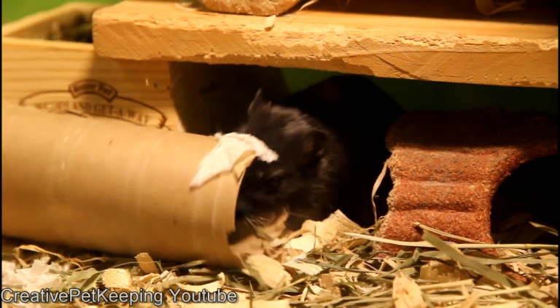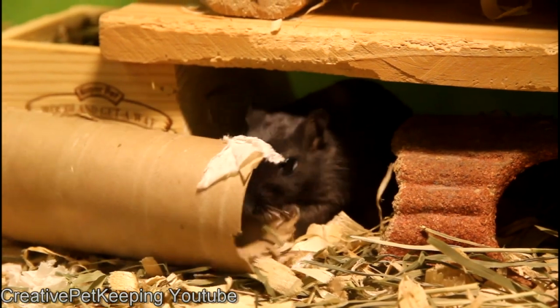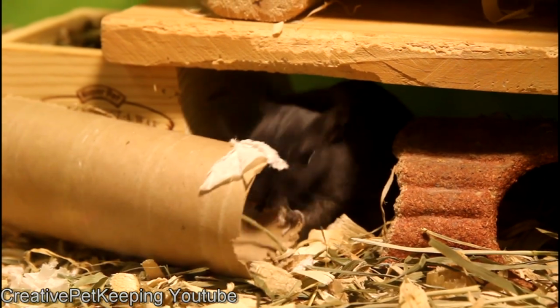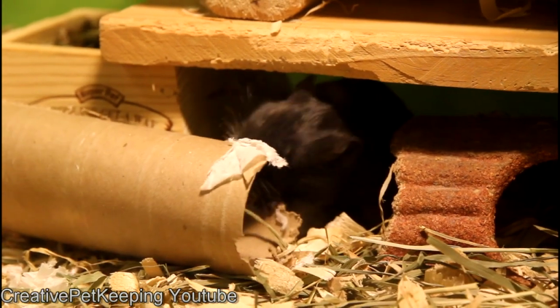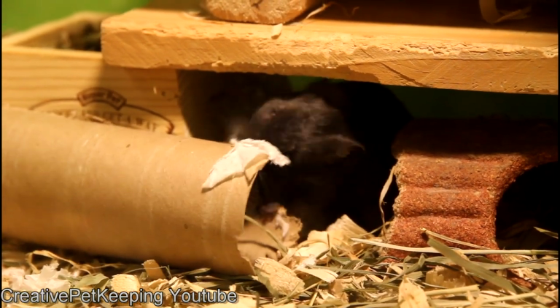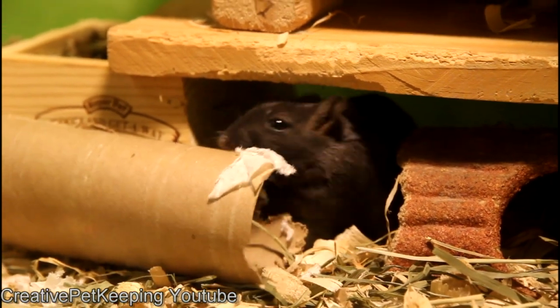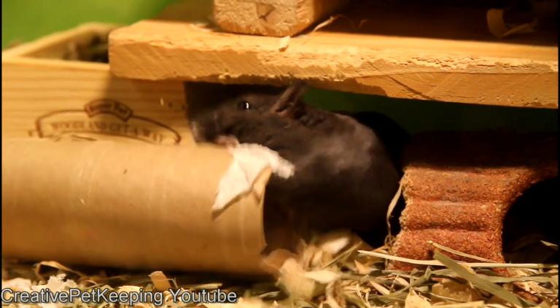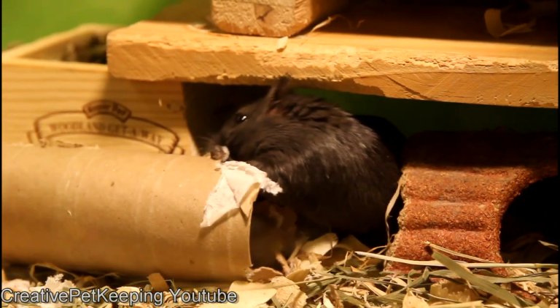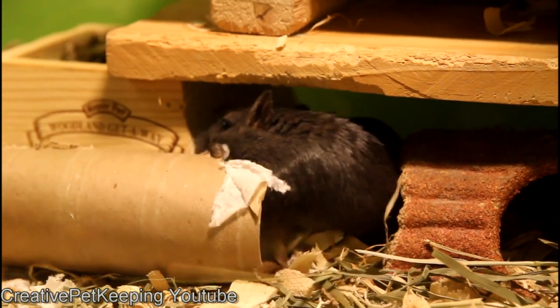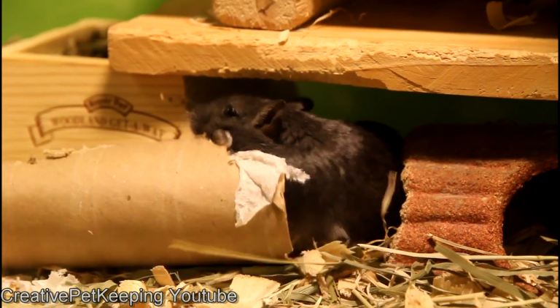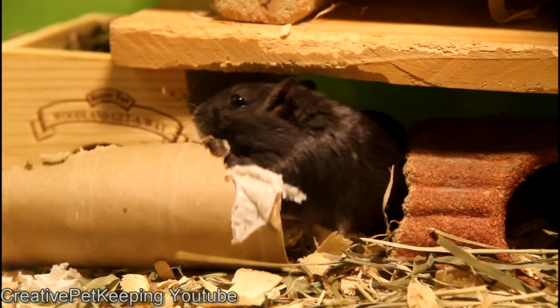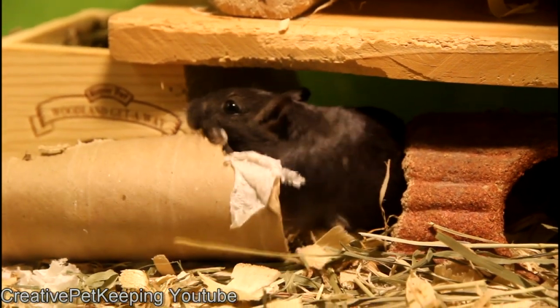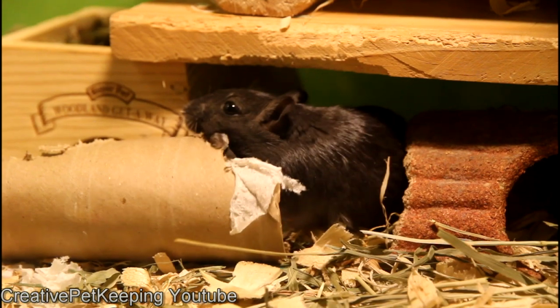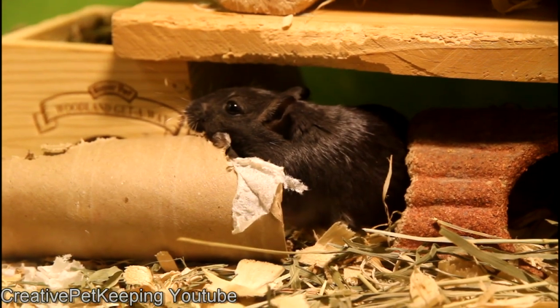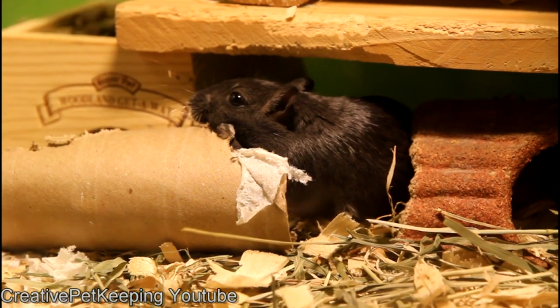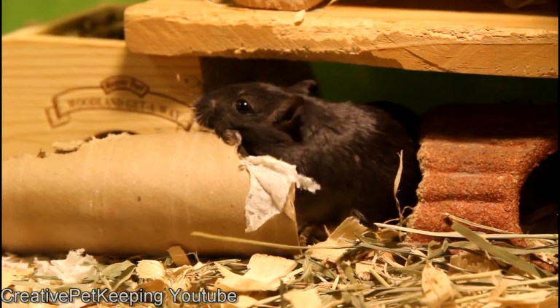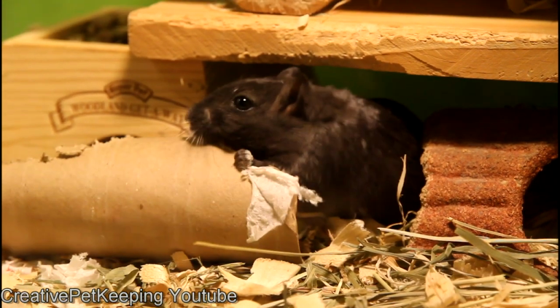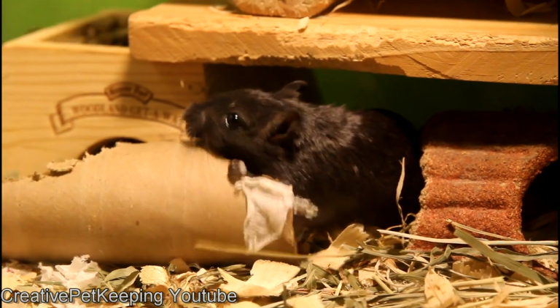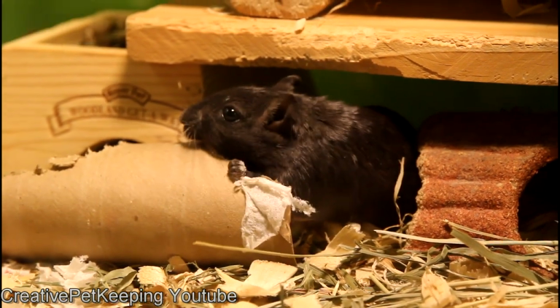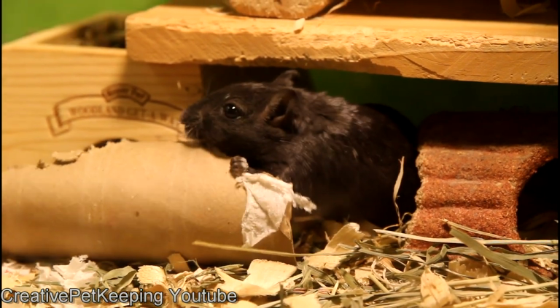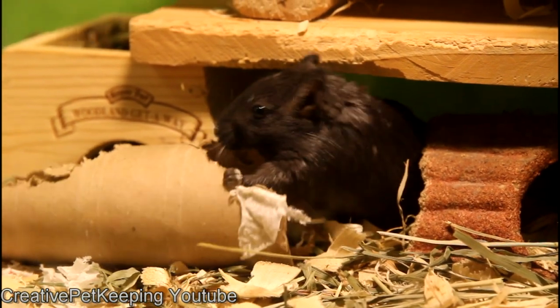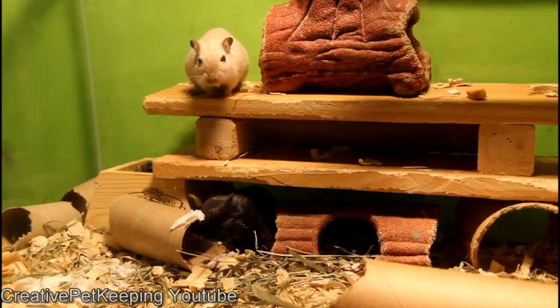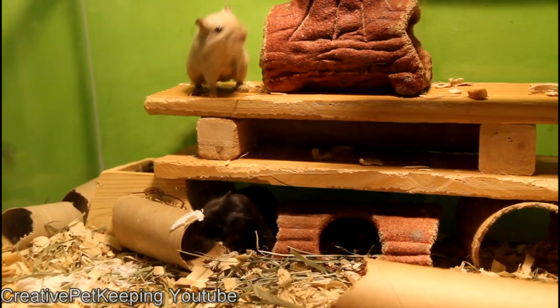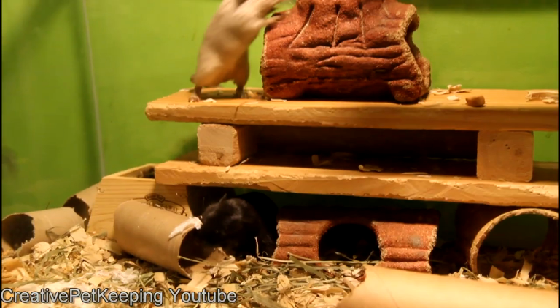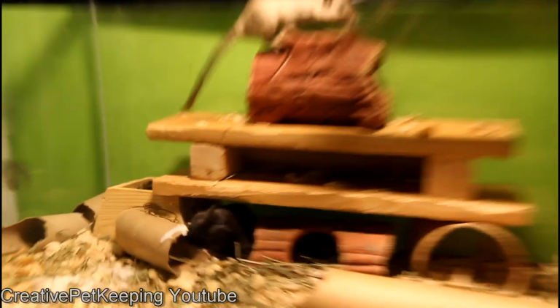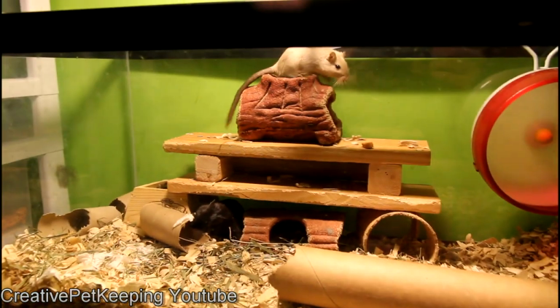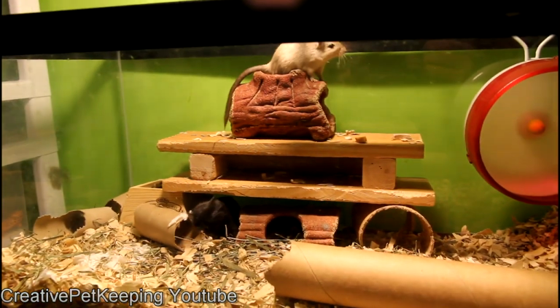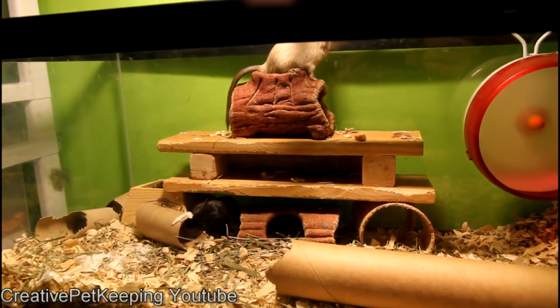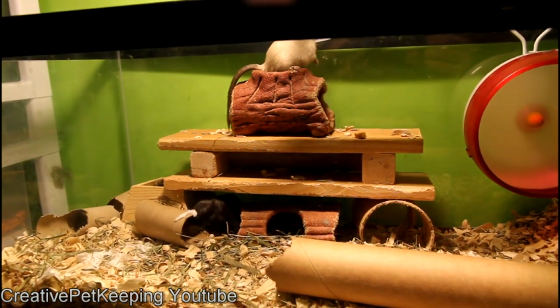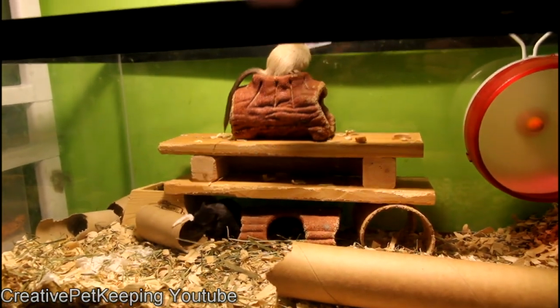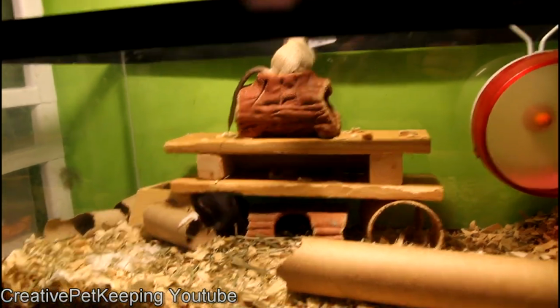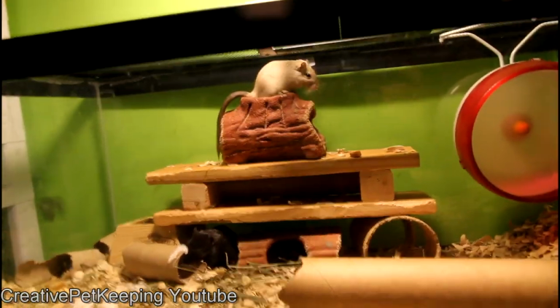I give them some Timothy hay that I also use for my guinea pigs, along with cardboard, edible tunnels that I buy at the store, and plain wood products for them to chew on. It is also very important to provide some variety in their life by moving things around.